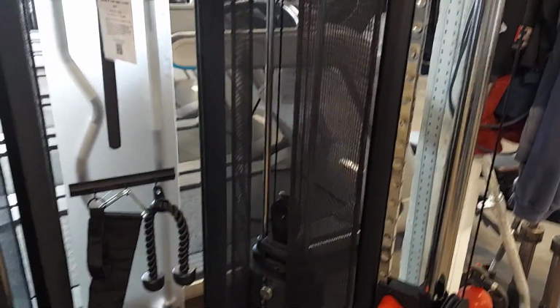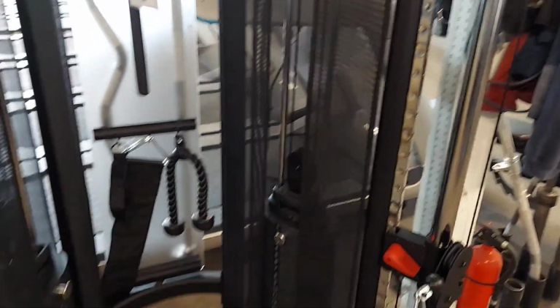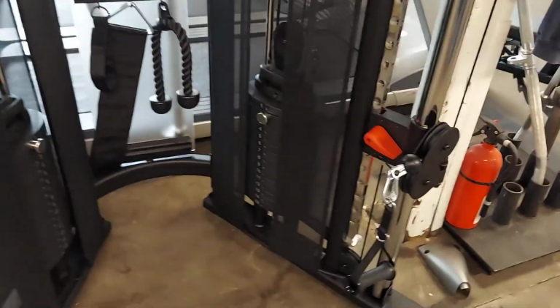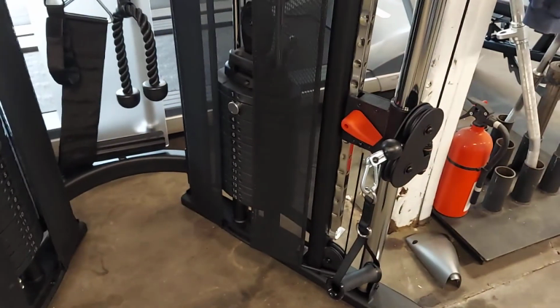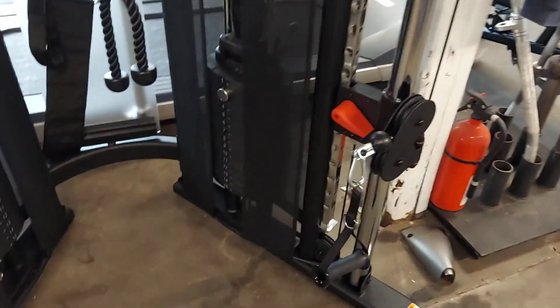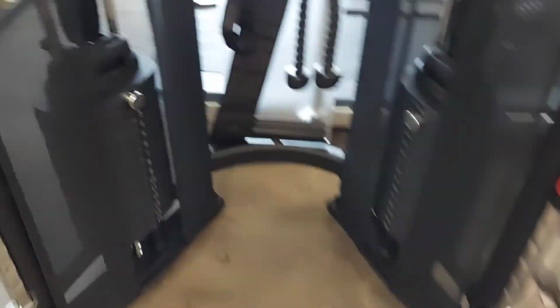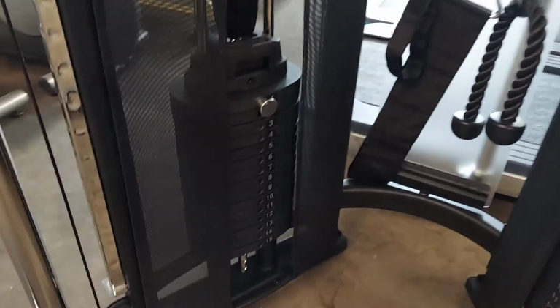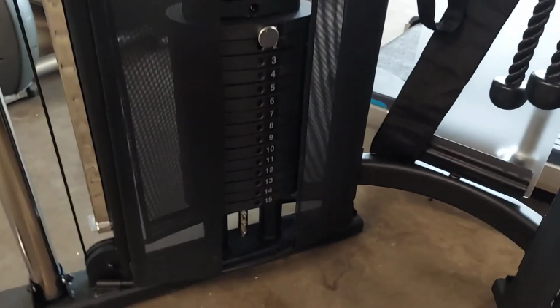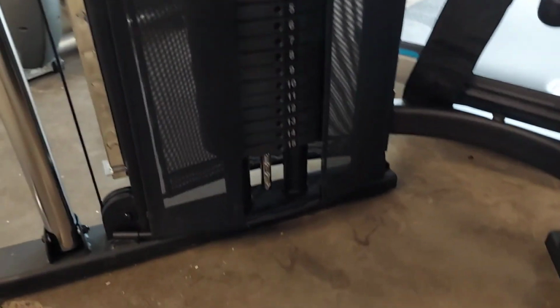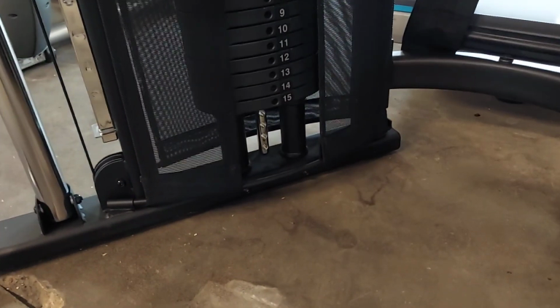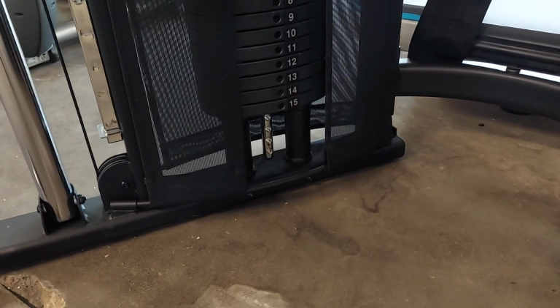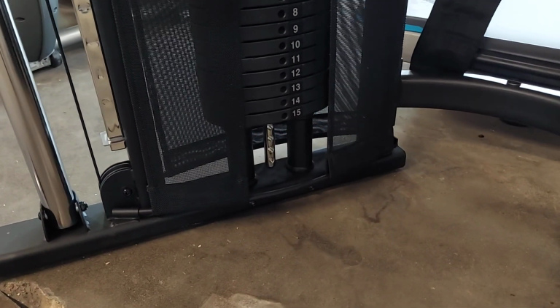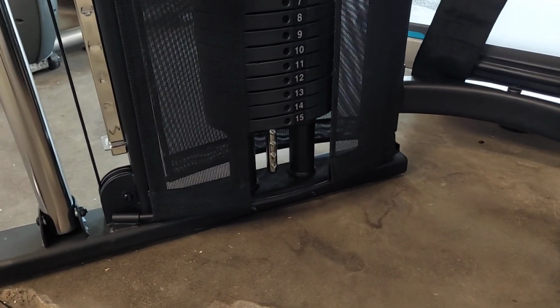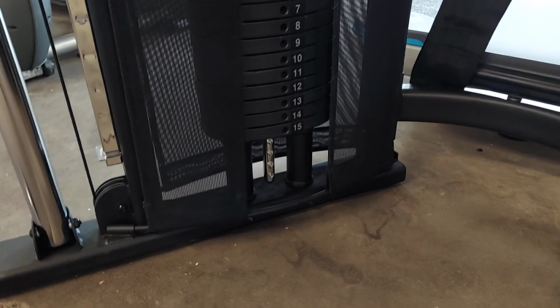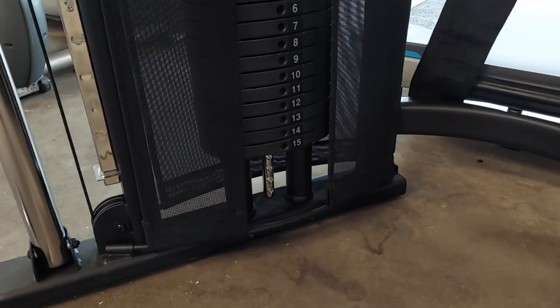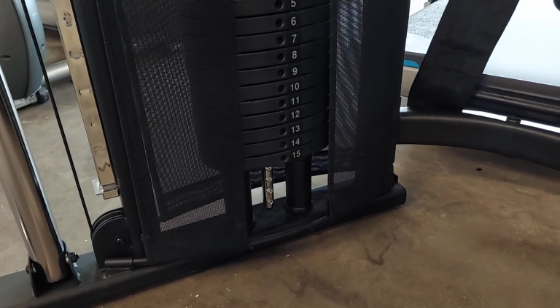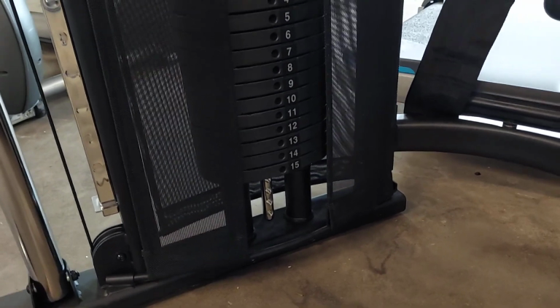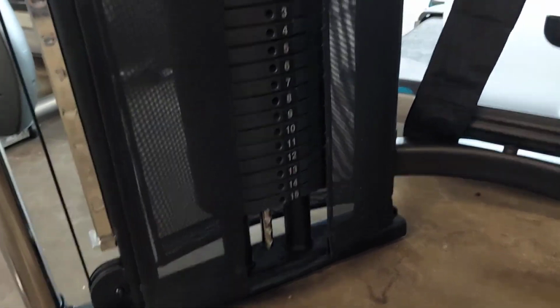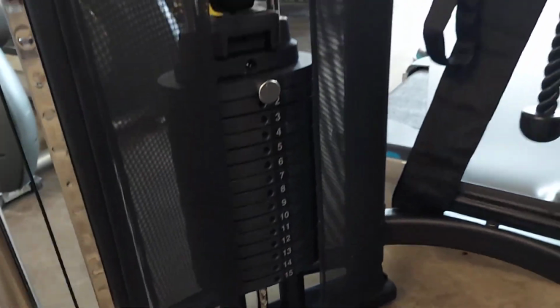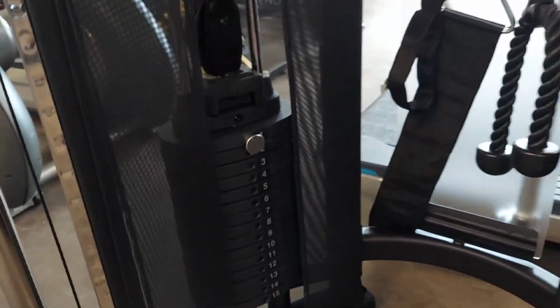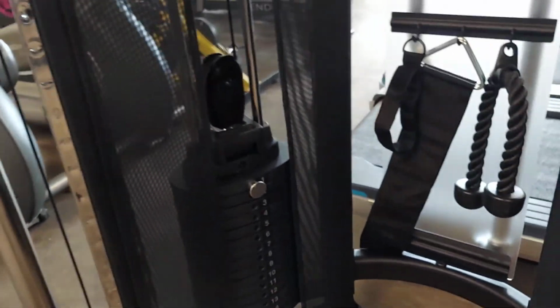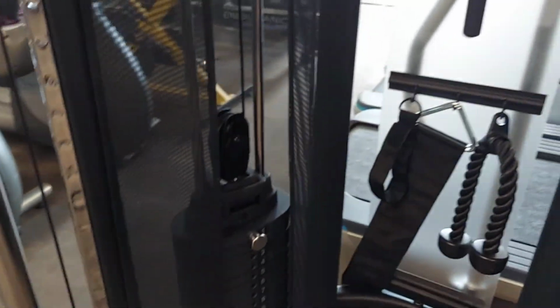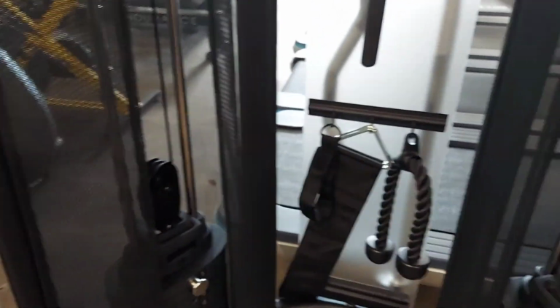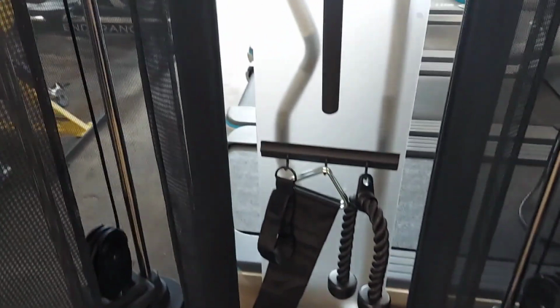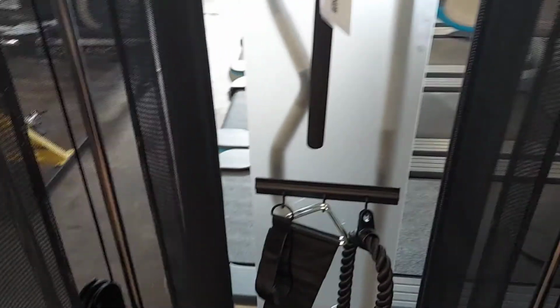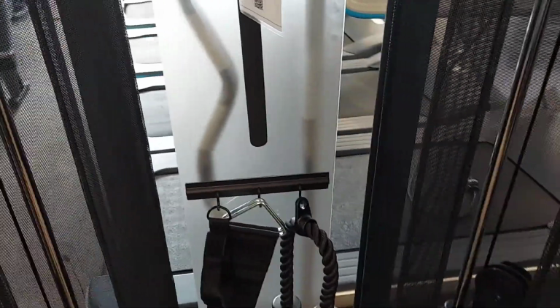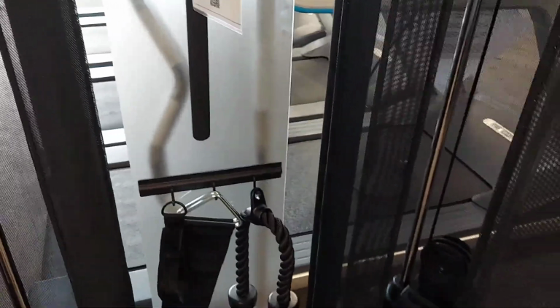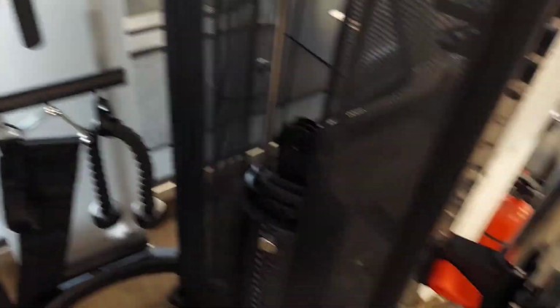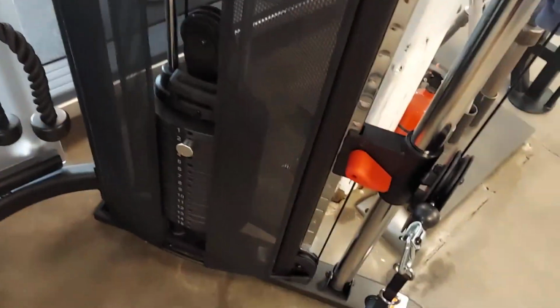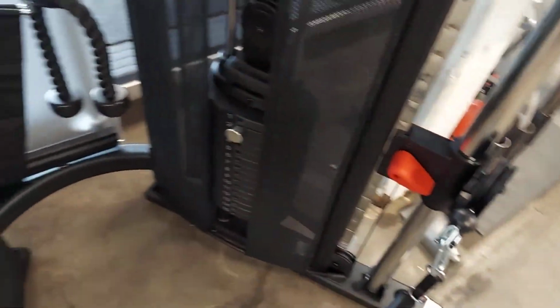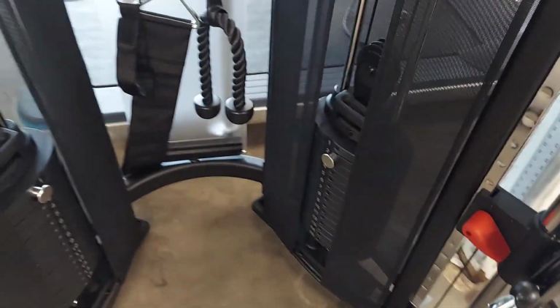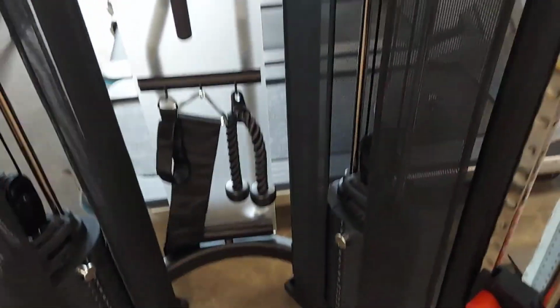150-pound weight stacks on each side. You can go up and get five more pounds to complete it for a 200-pound stack, but these are sold at 150 each side.